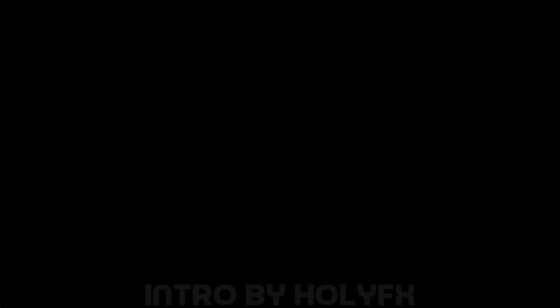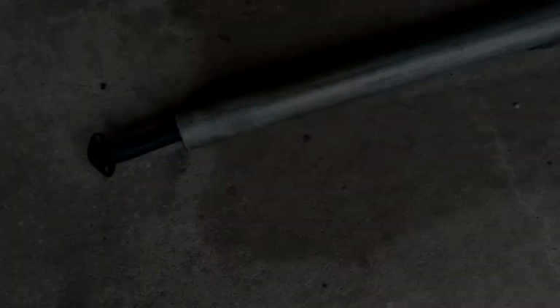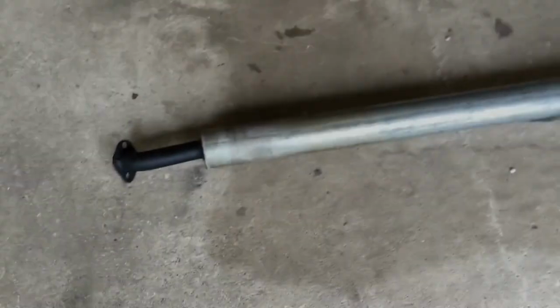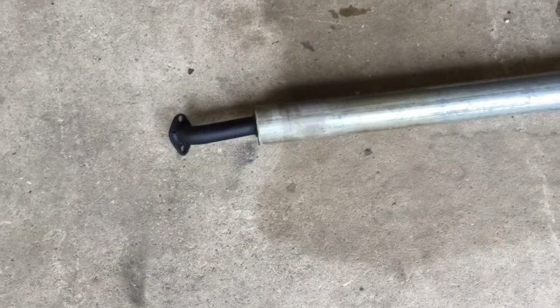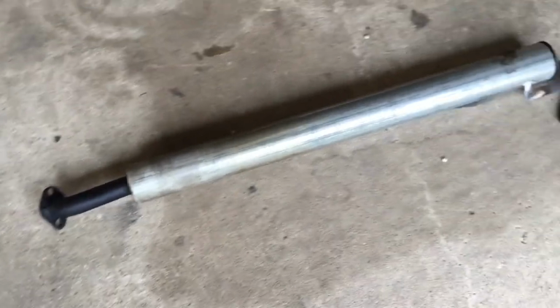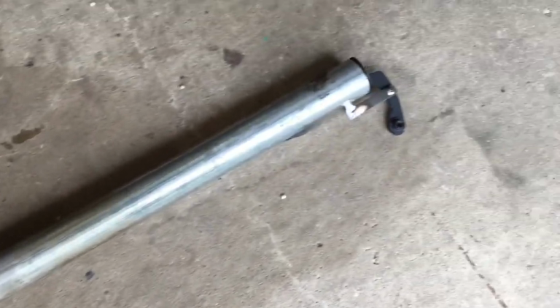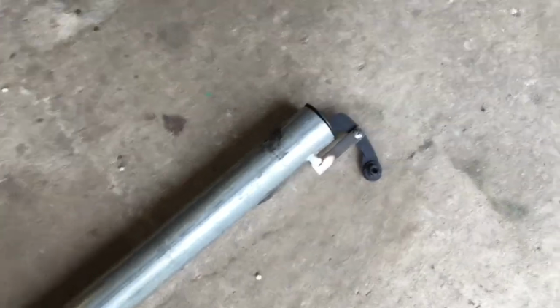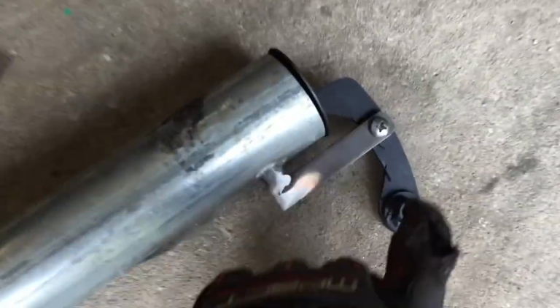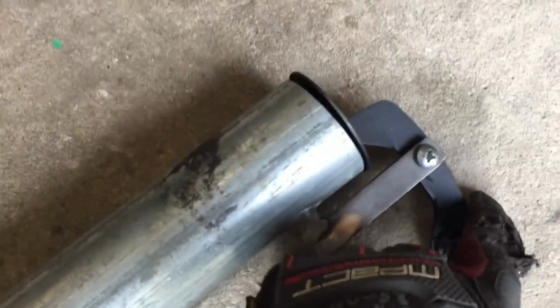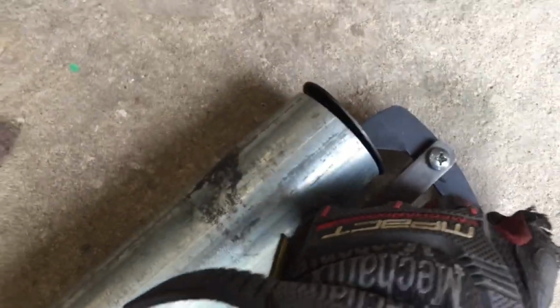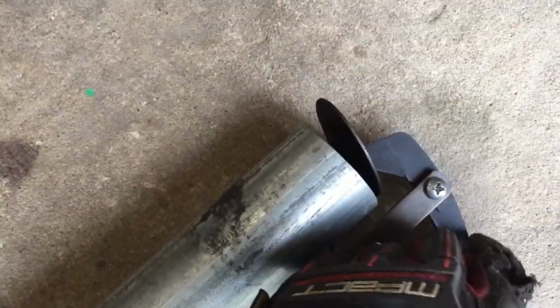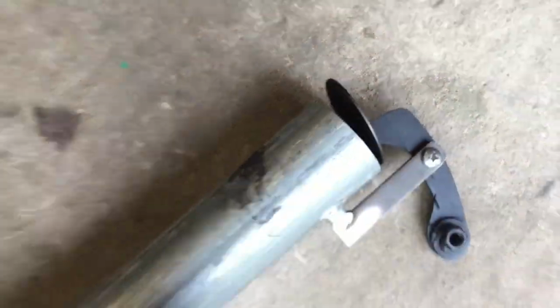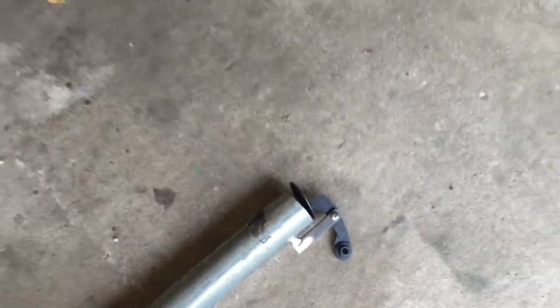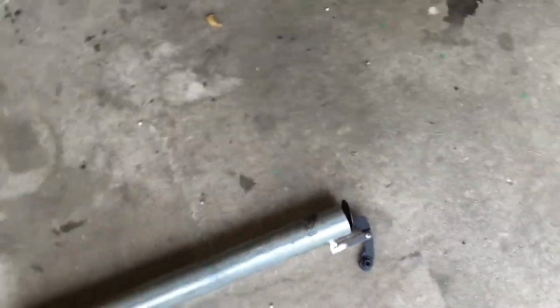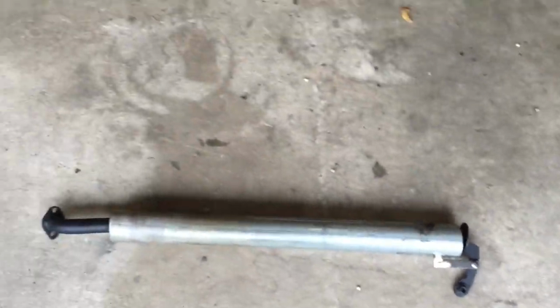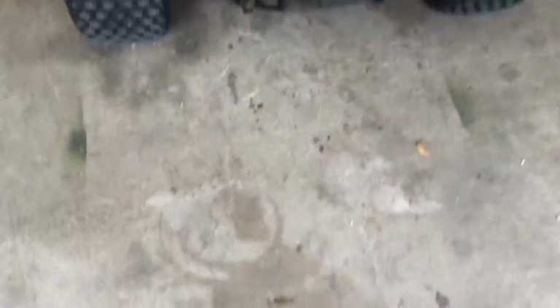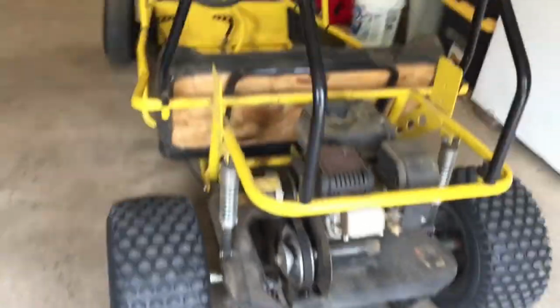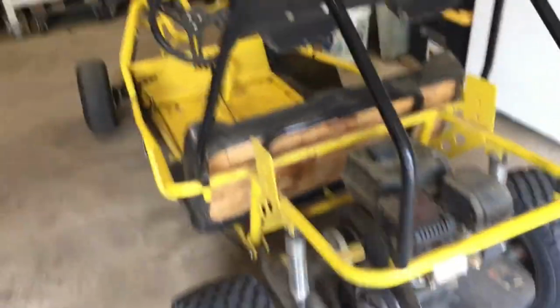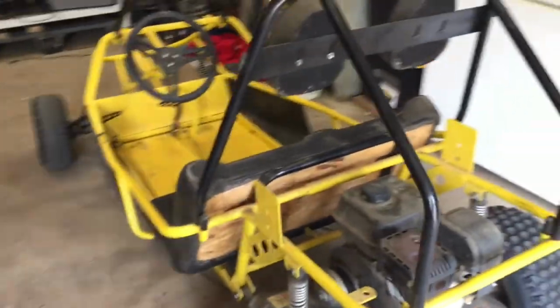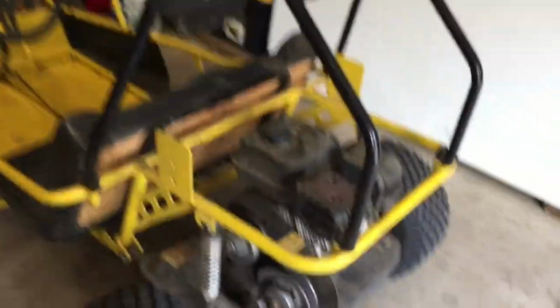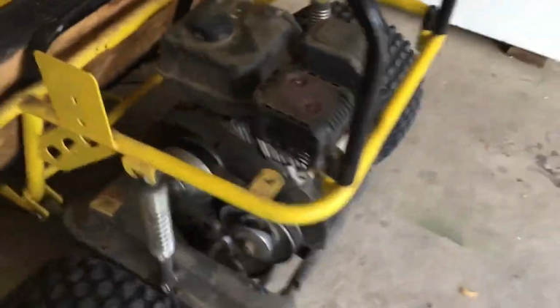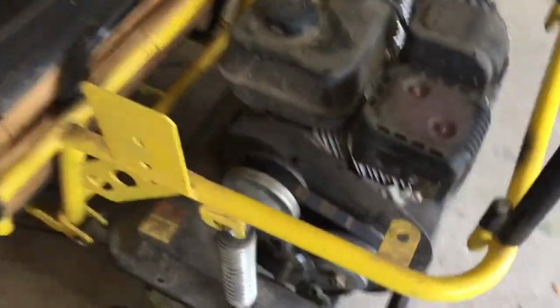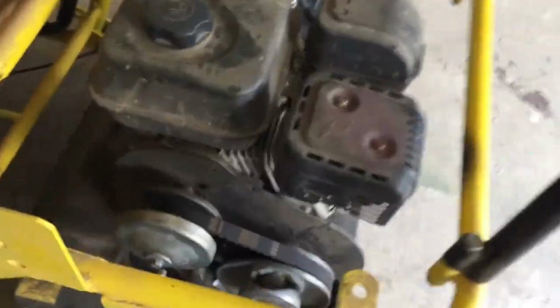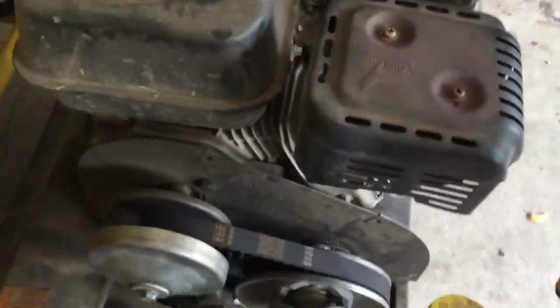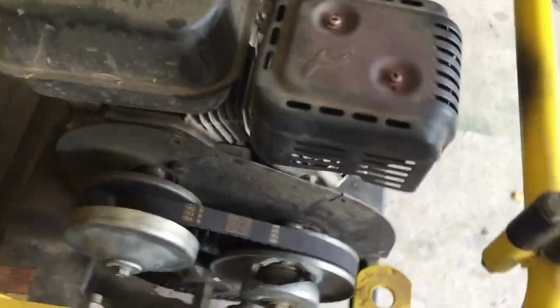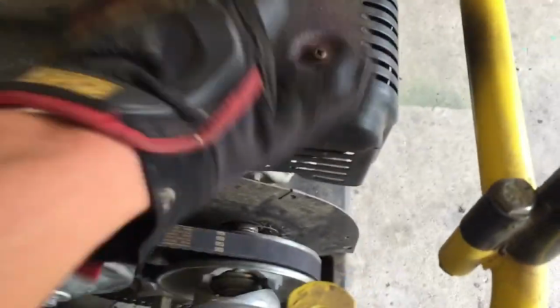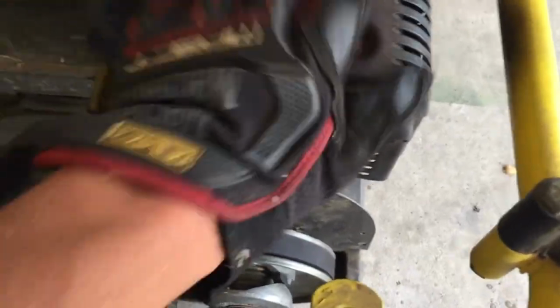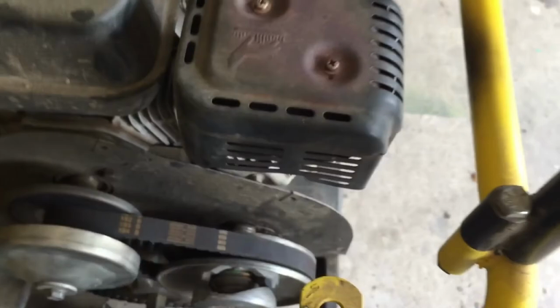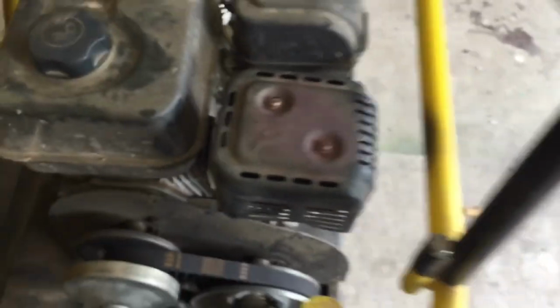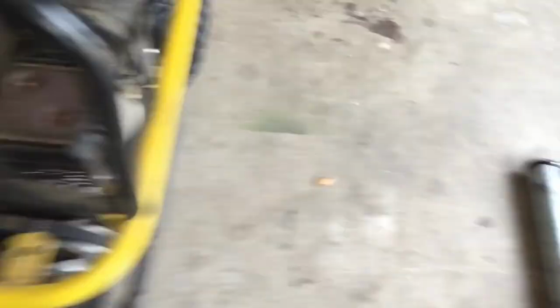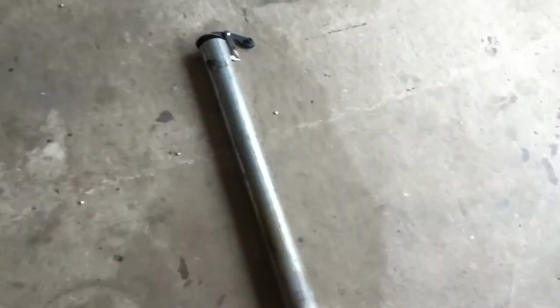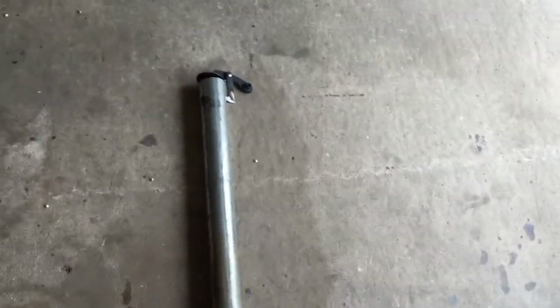Here is my custom exhaust with a little homemade flapper on it. I built it for my go-kart which has a Predator 212 on it. First we'll take the muffler off and then slap on this bad boy.